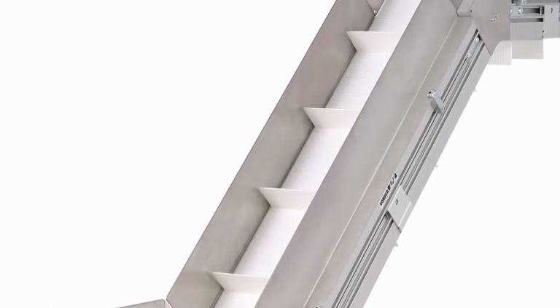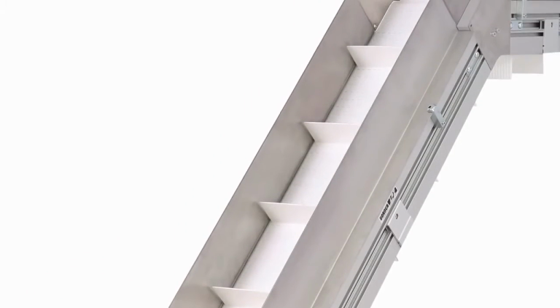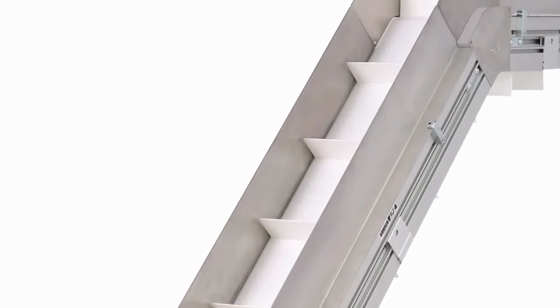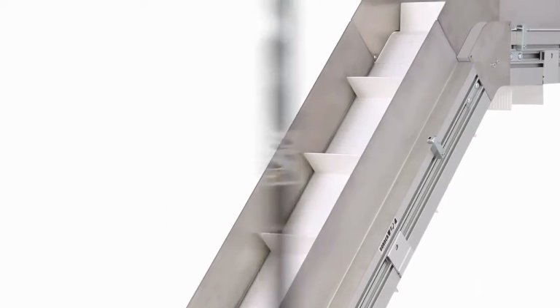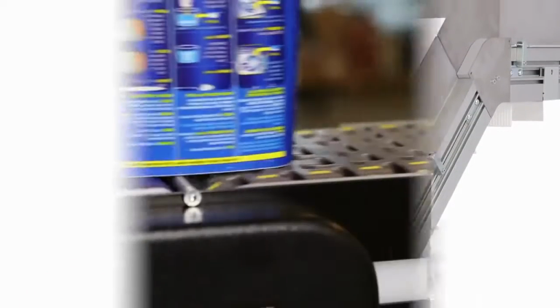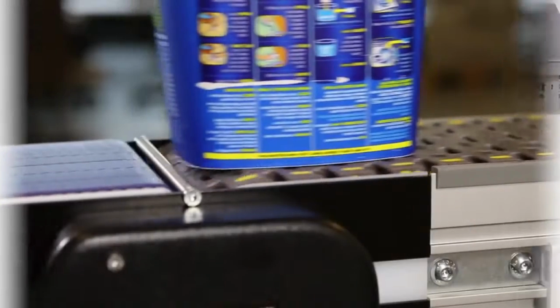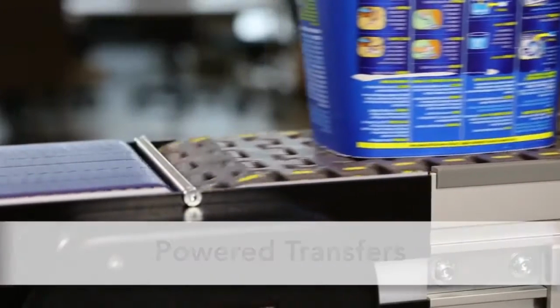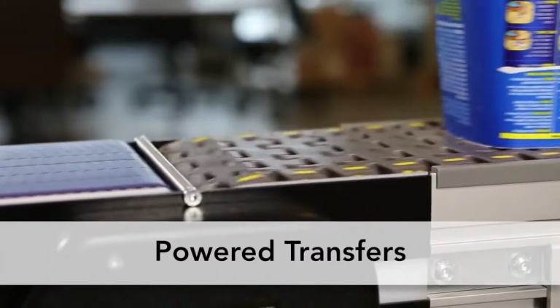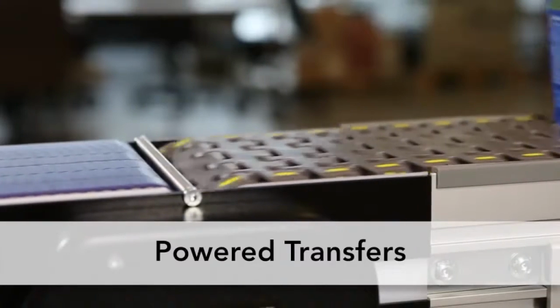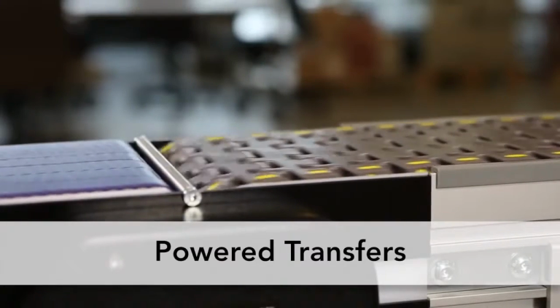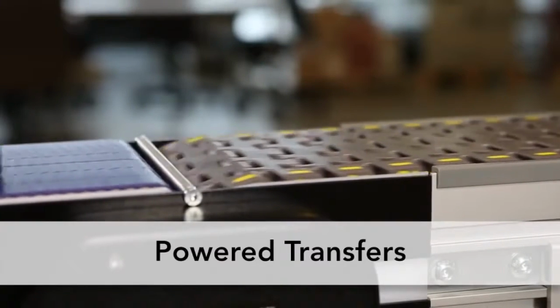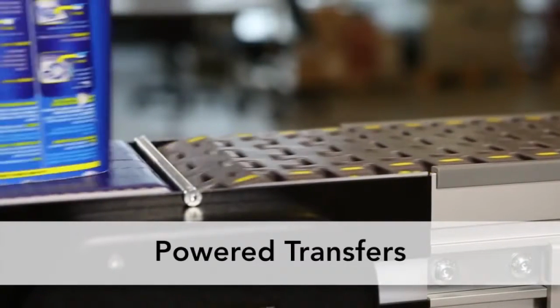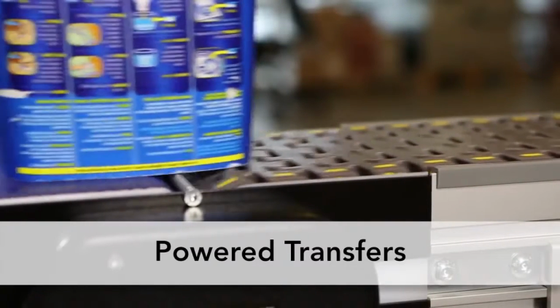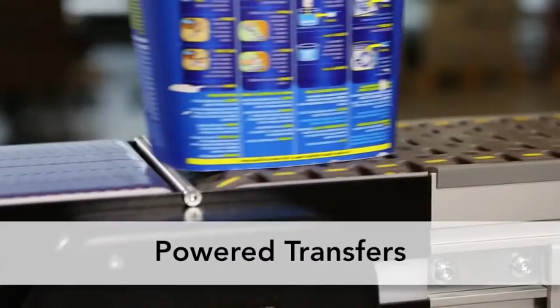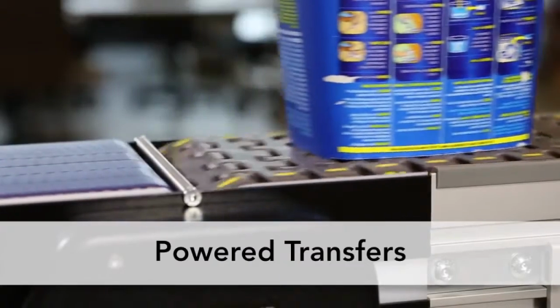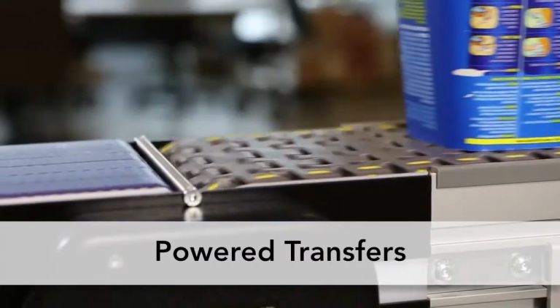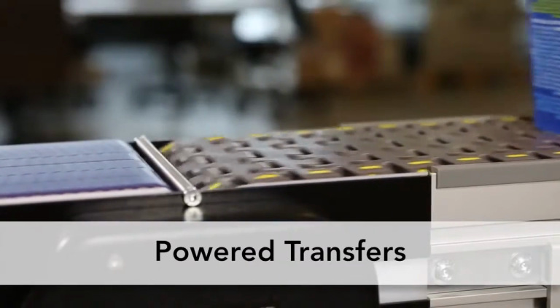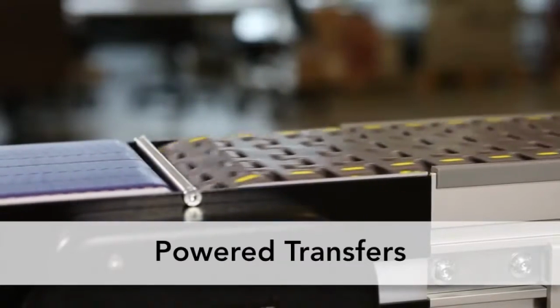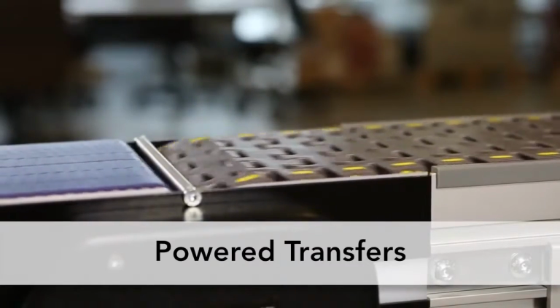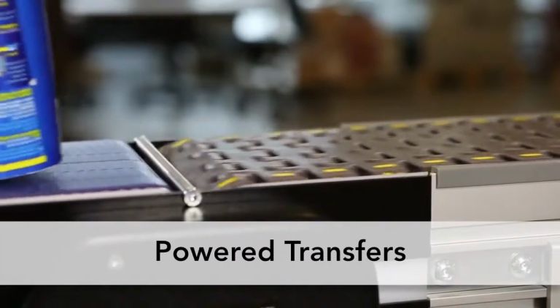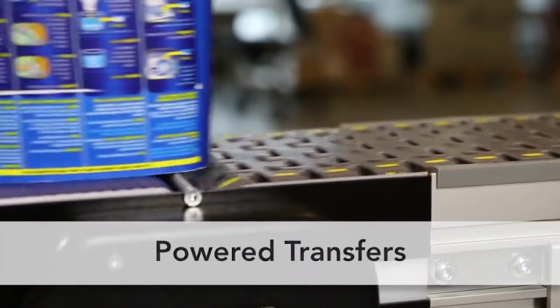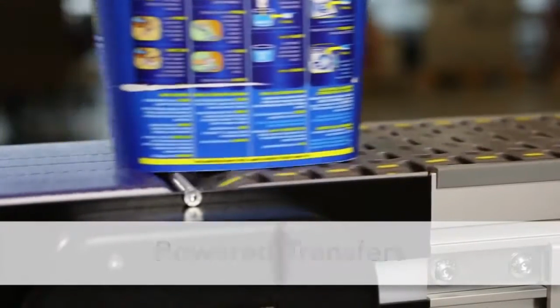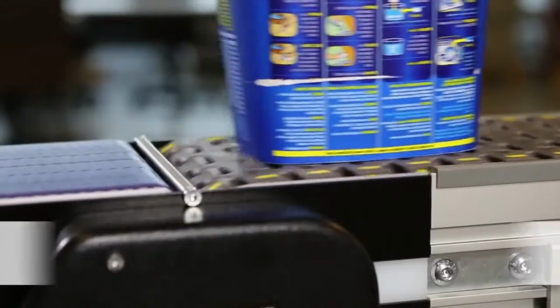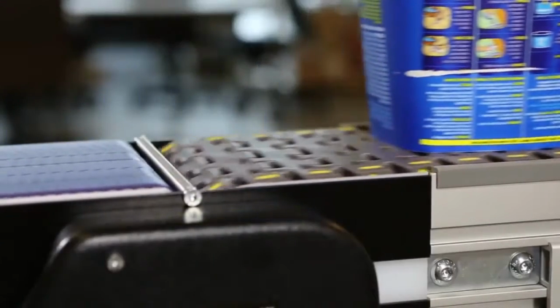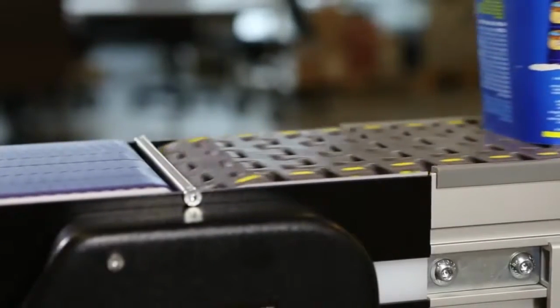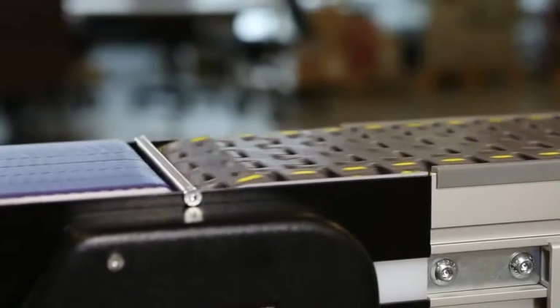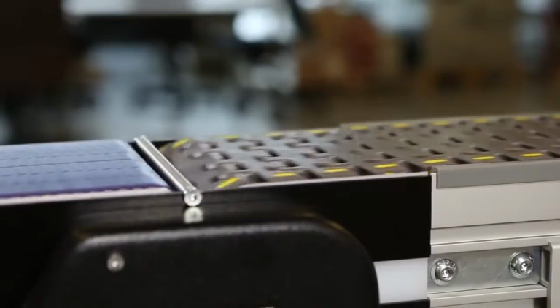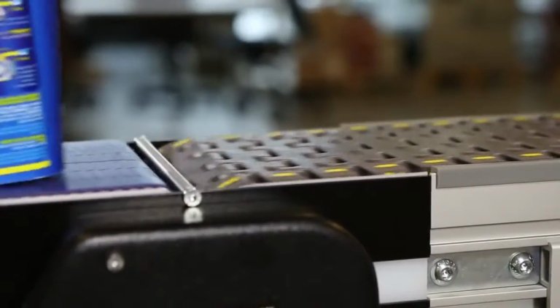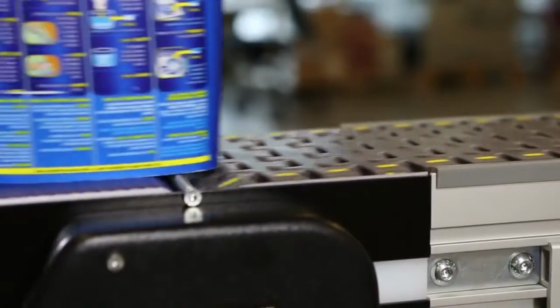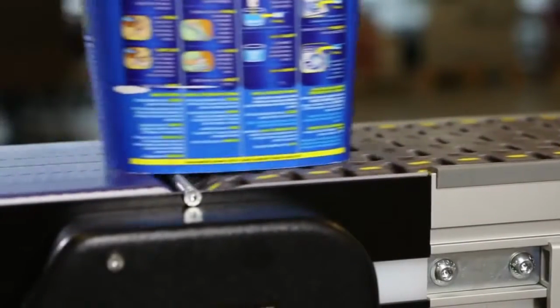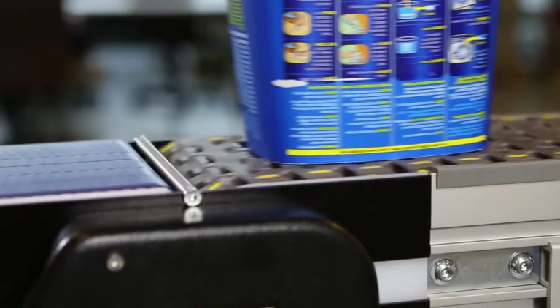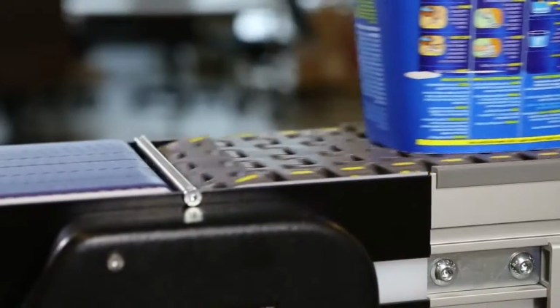The optional Powered Transfer allows for smooth end transfers of products as small as 3 inches in diameter and can be attached to the in-feed or exit of the conveyor.